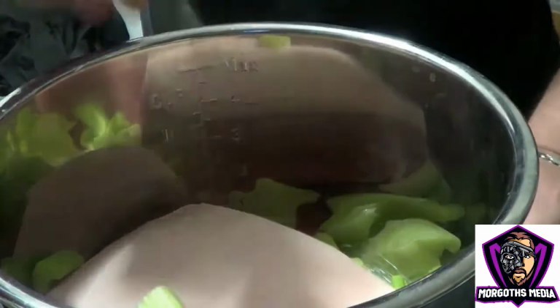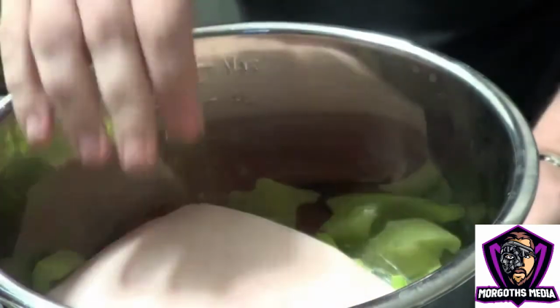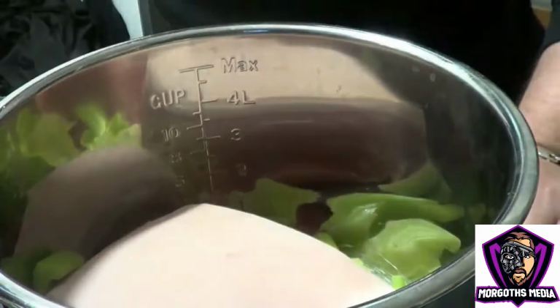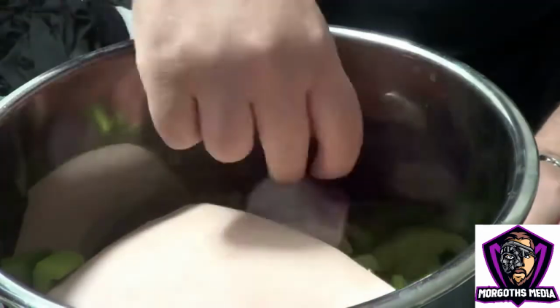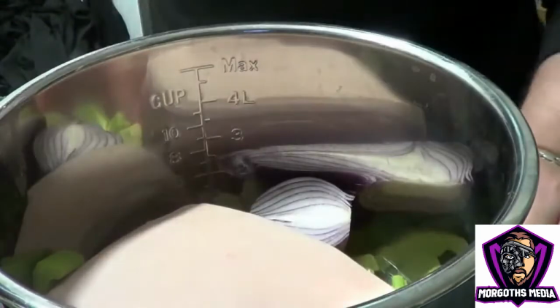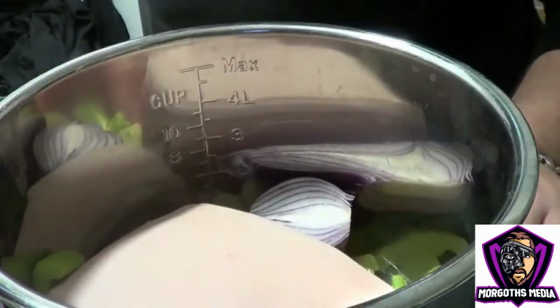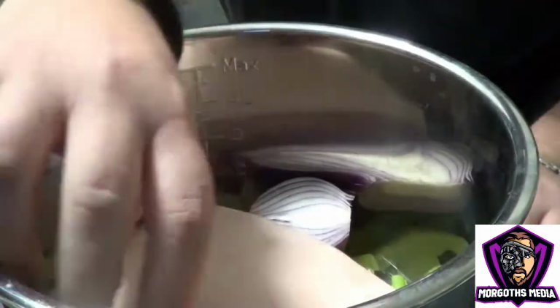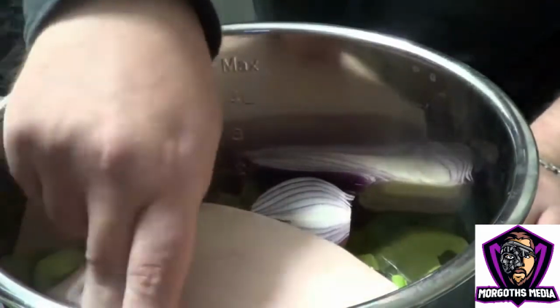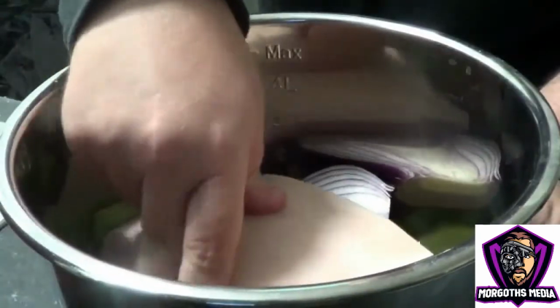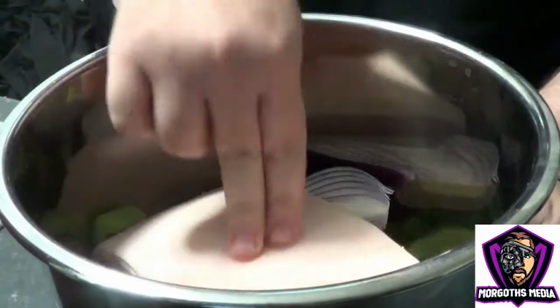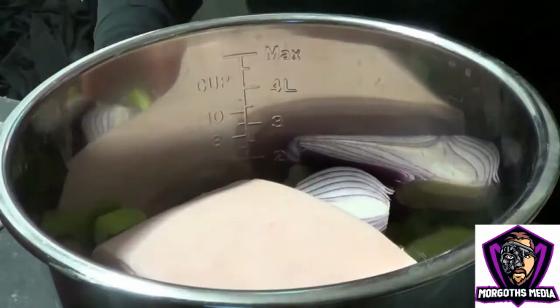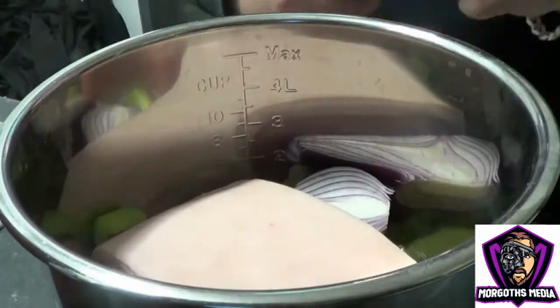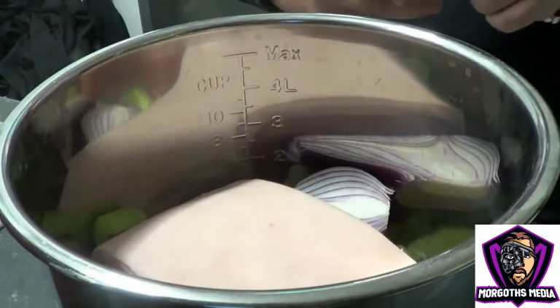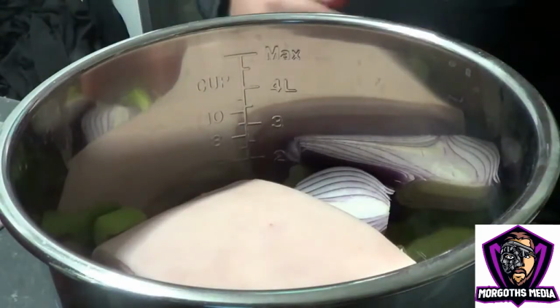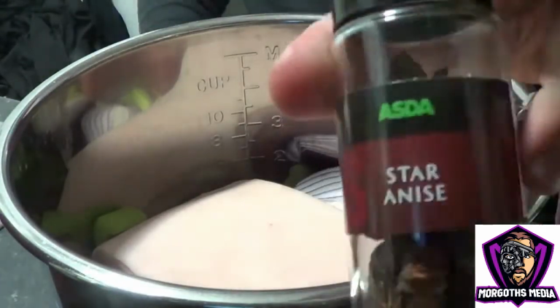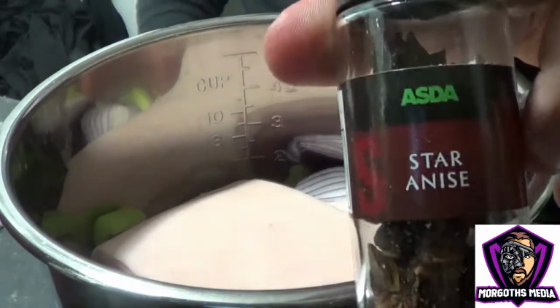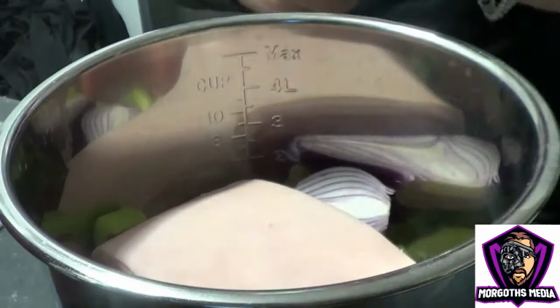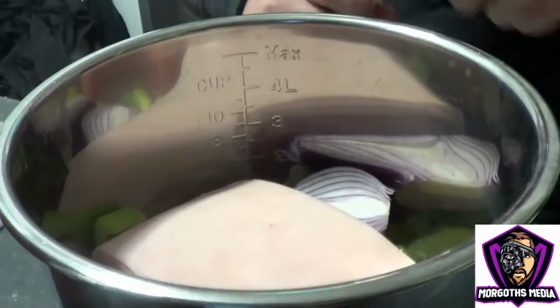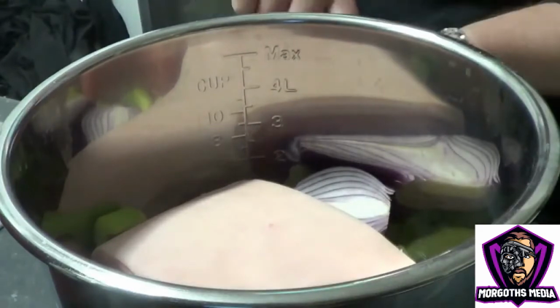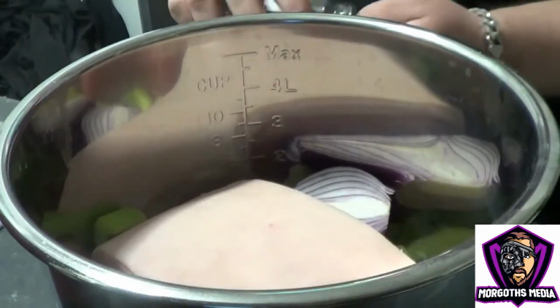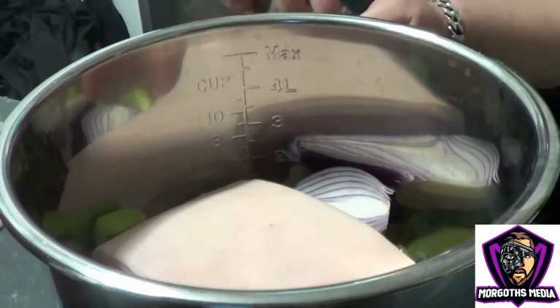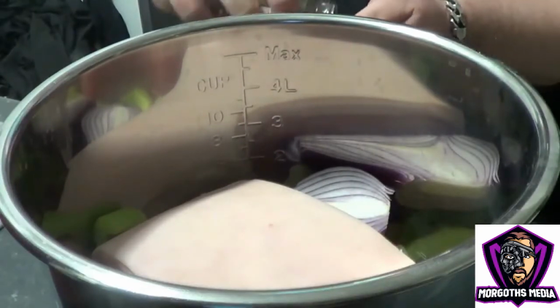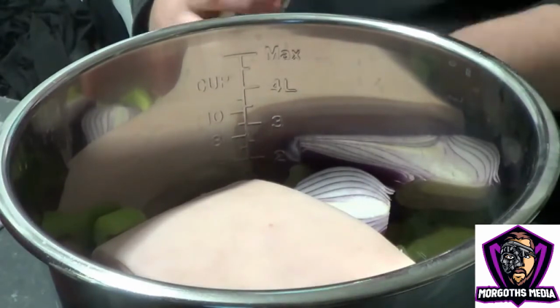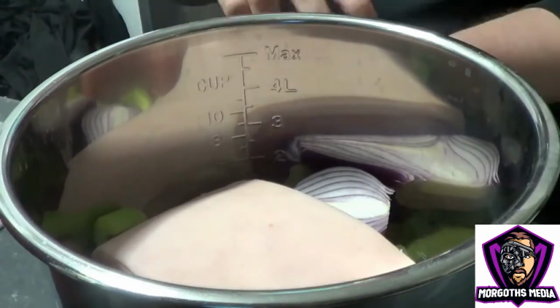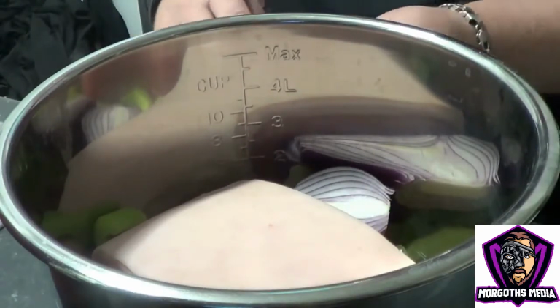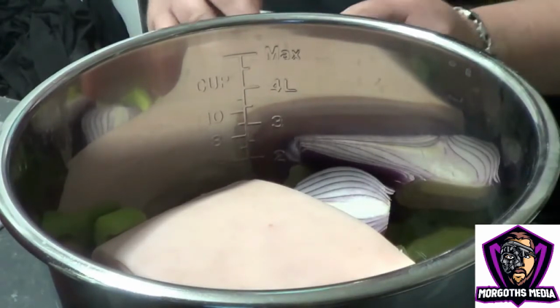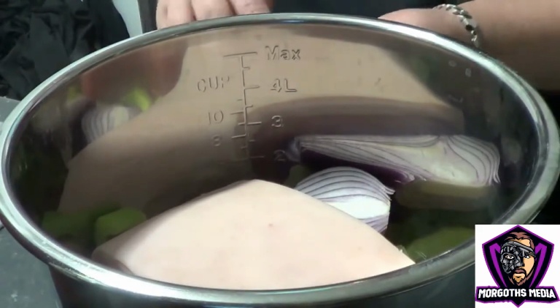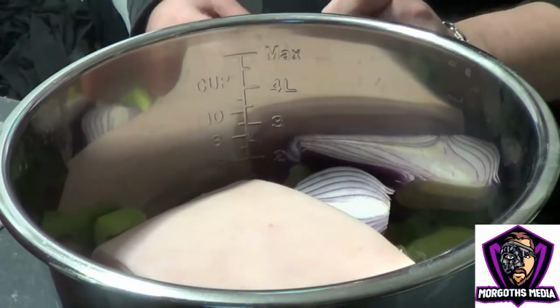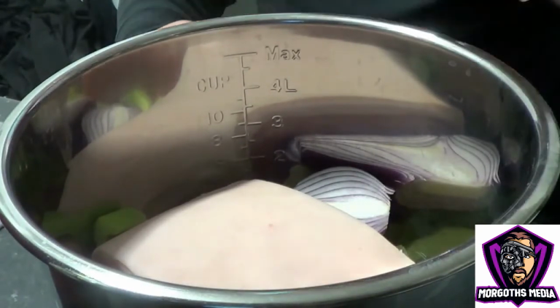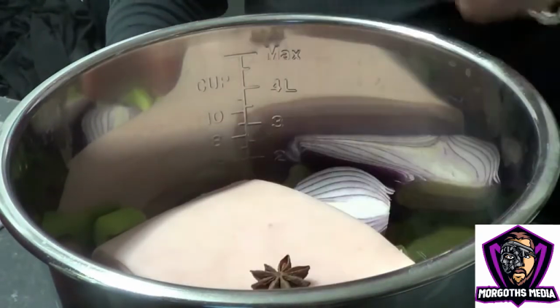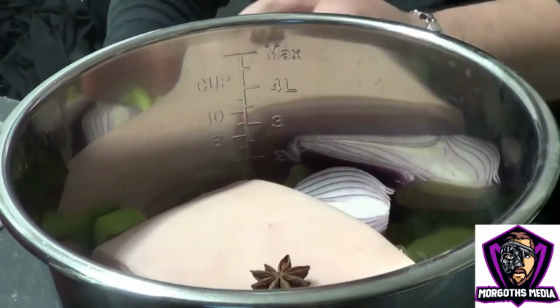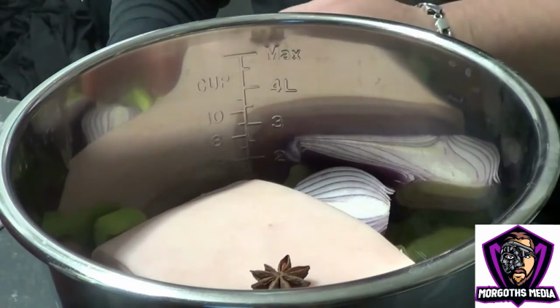Add the roughly chopped celery and then pop in the two halves of onion either side — this stops it moving about. Then pop in two star anise.